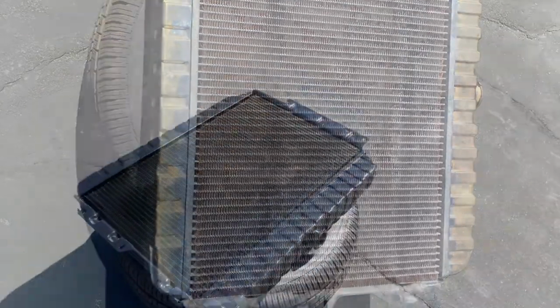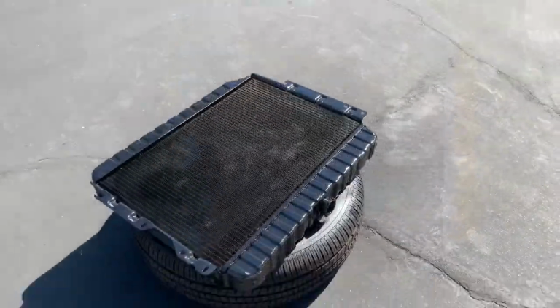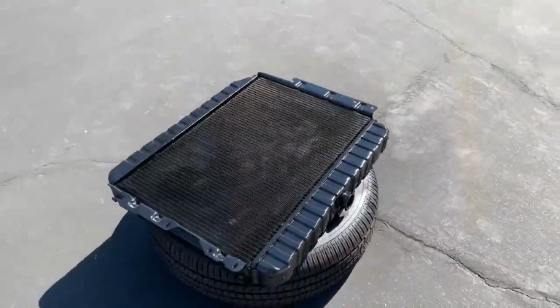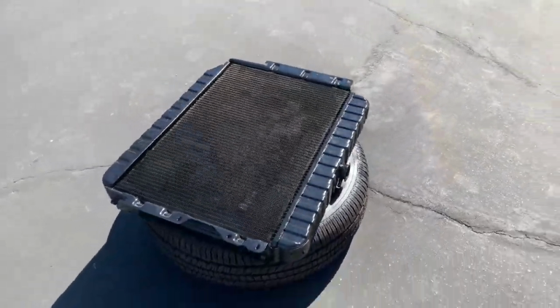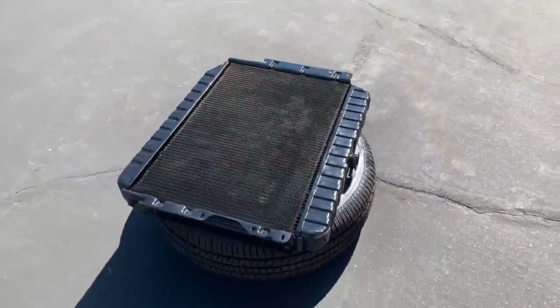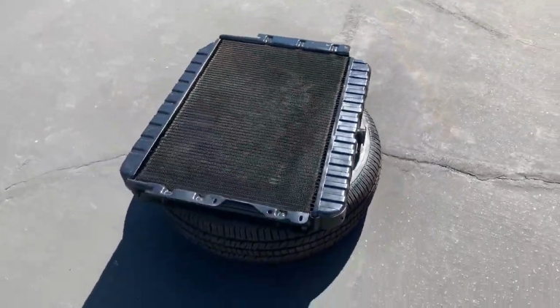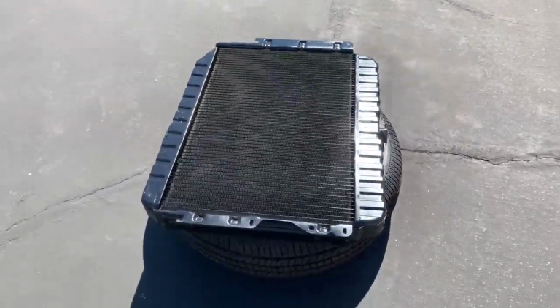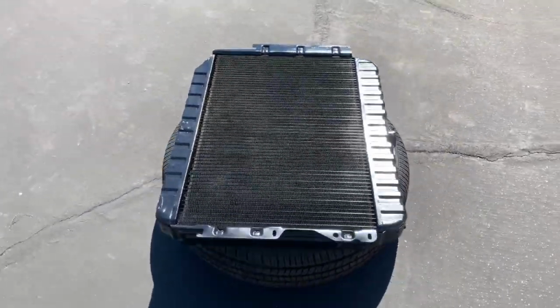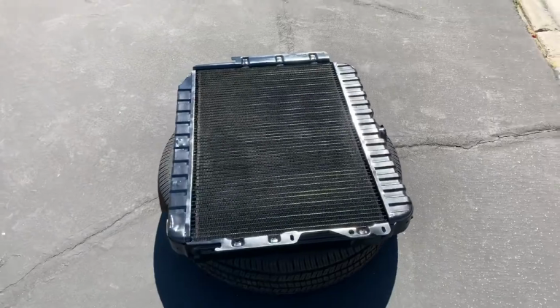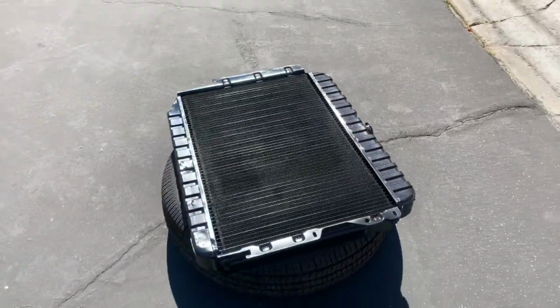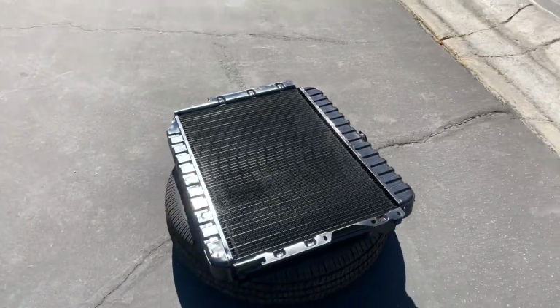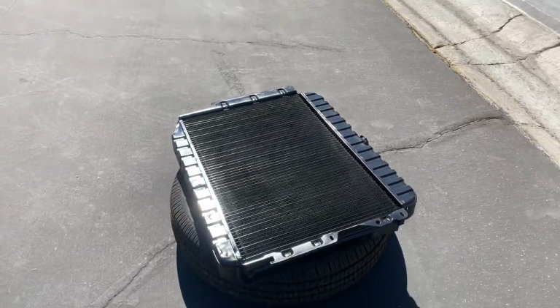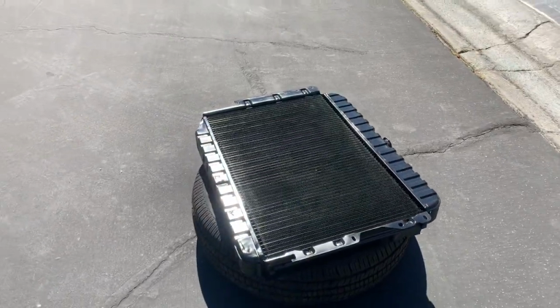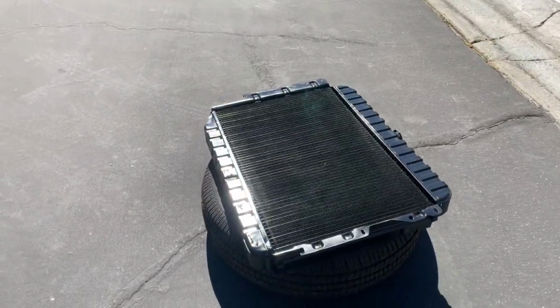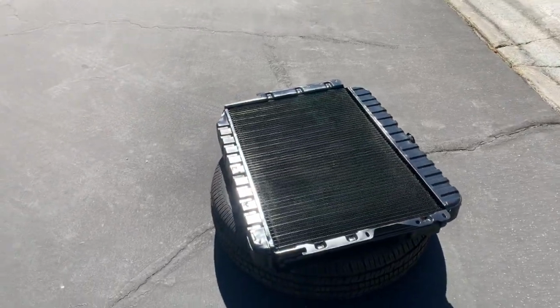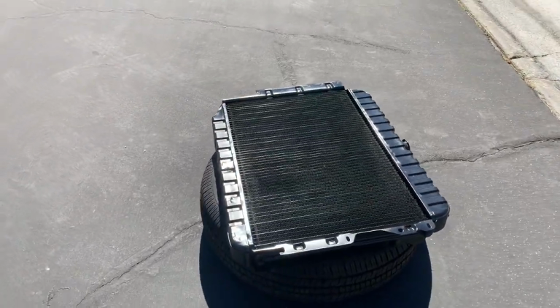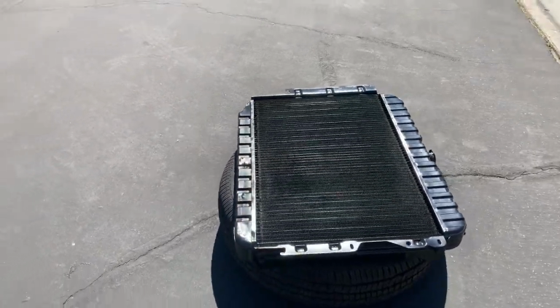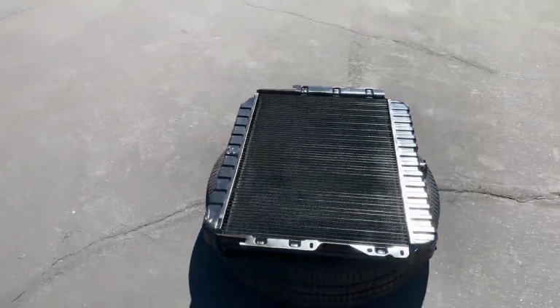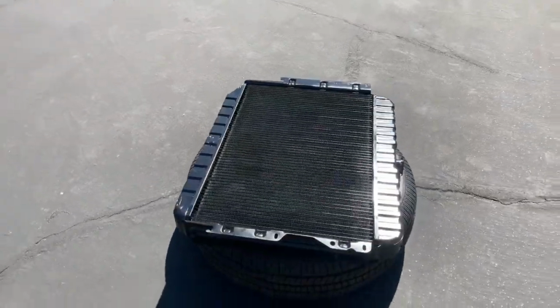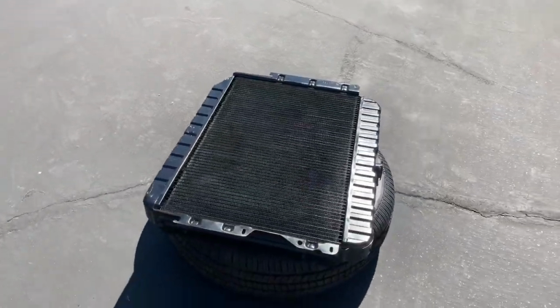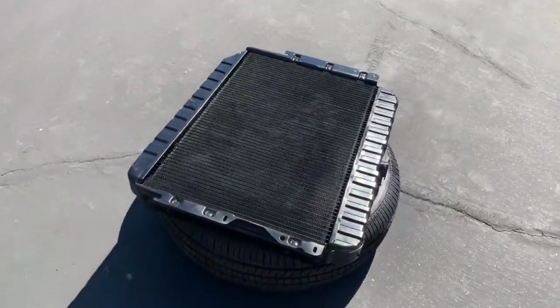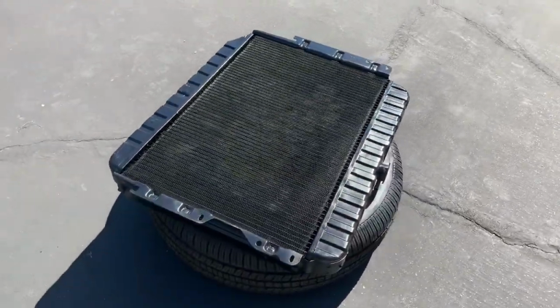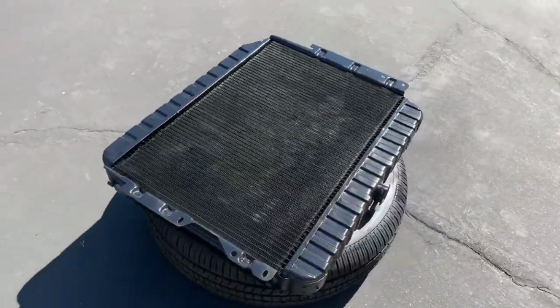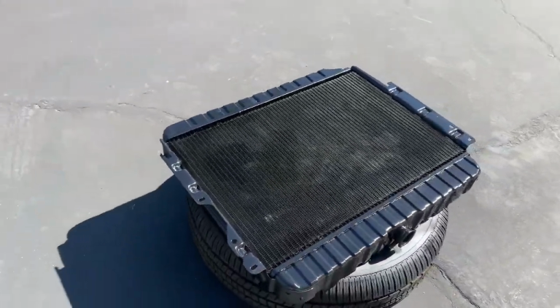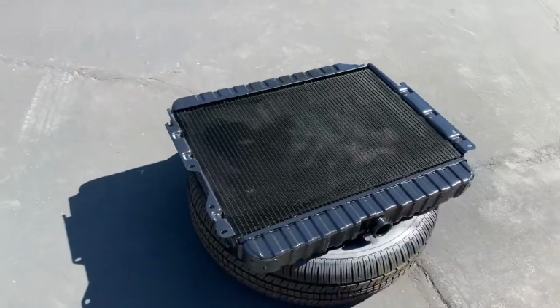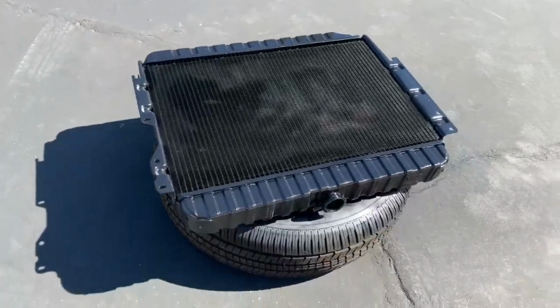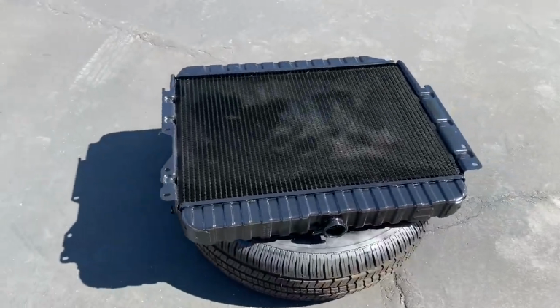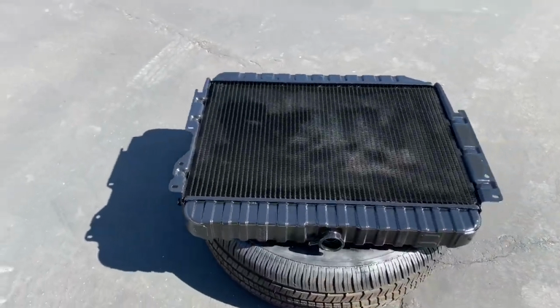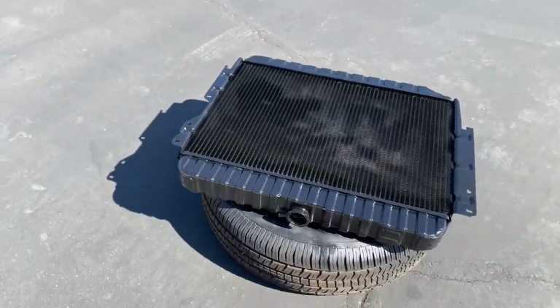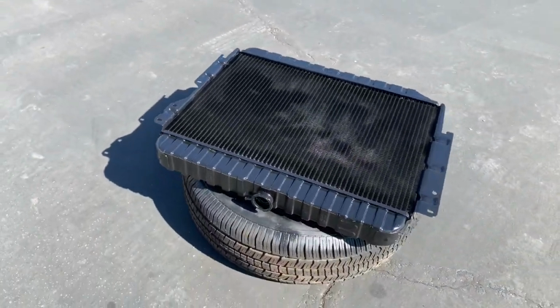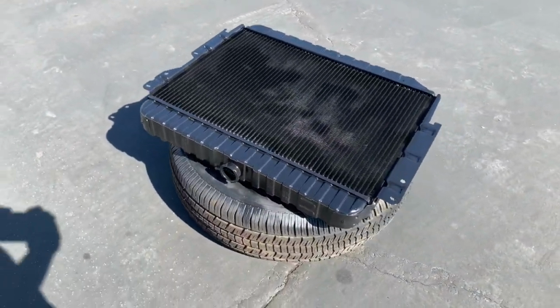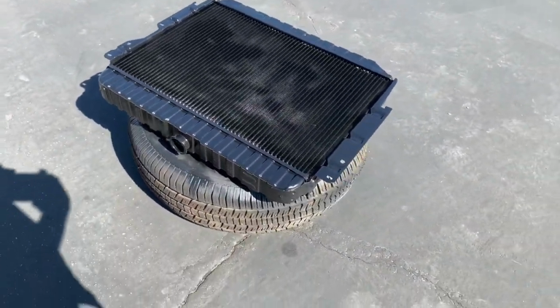Alright, we got the radiator all painted up. It's looking good. One step down on our project.